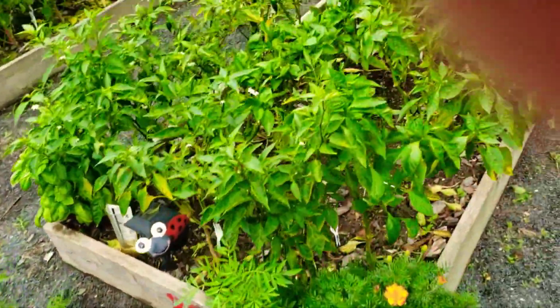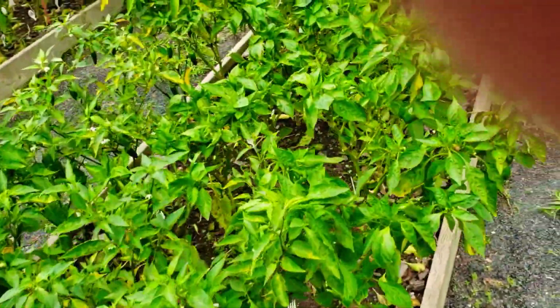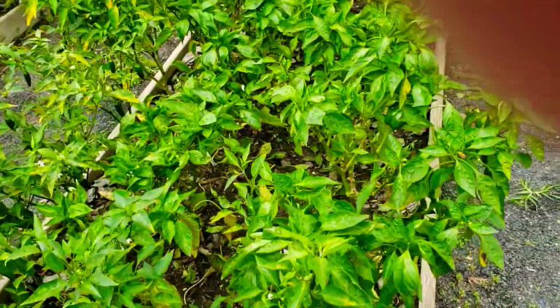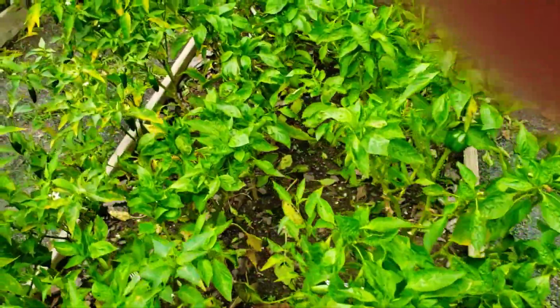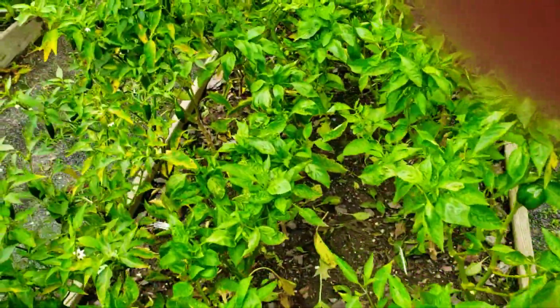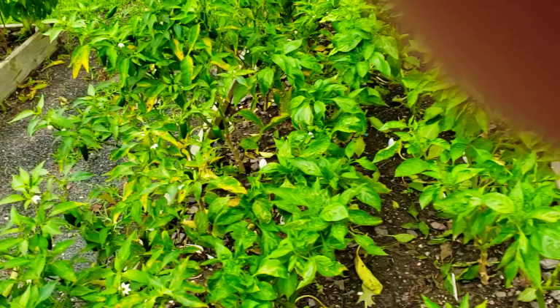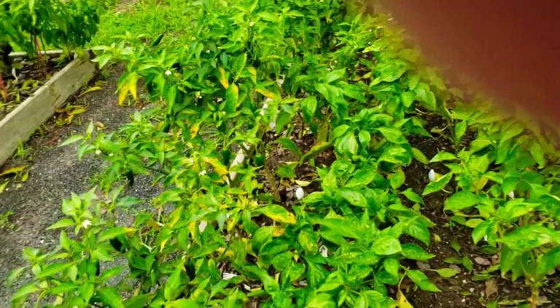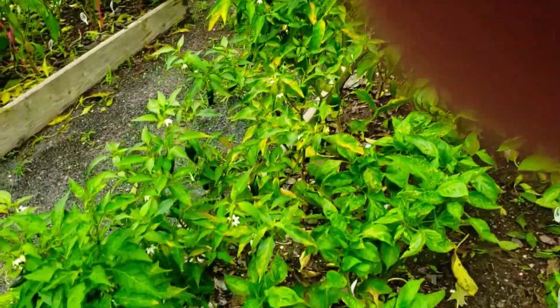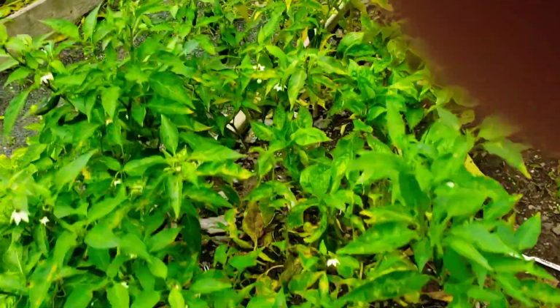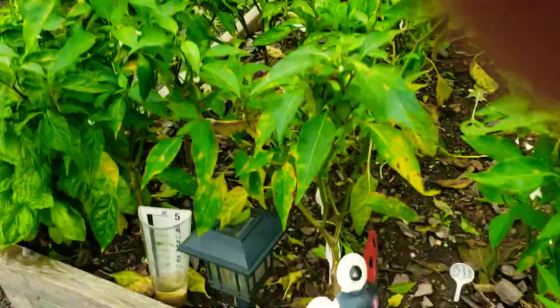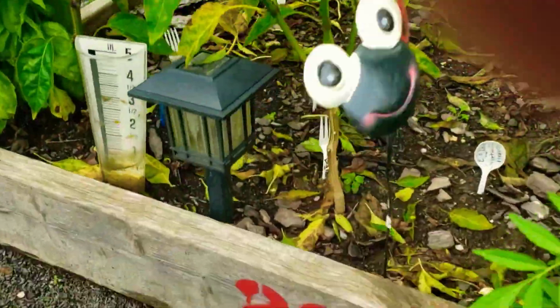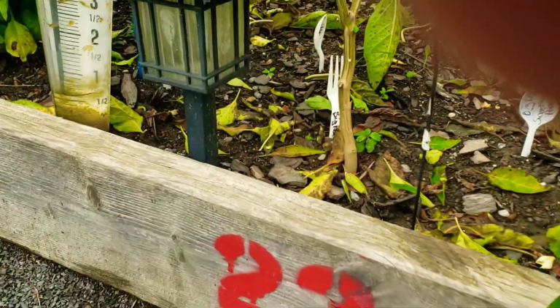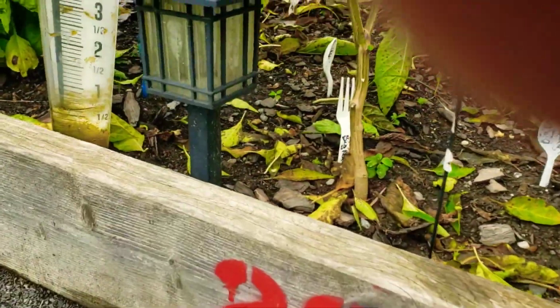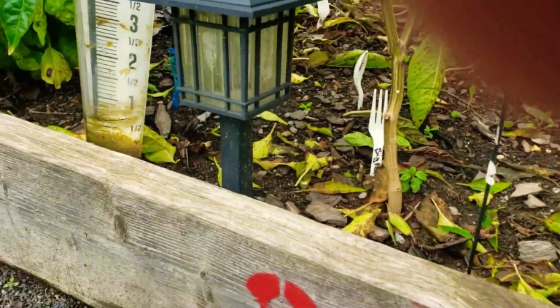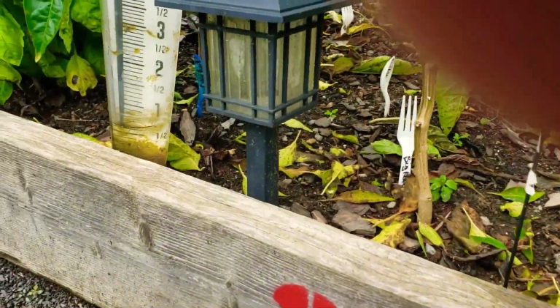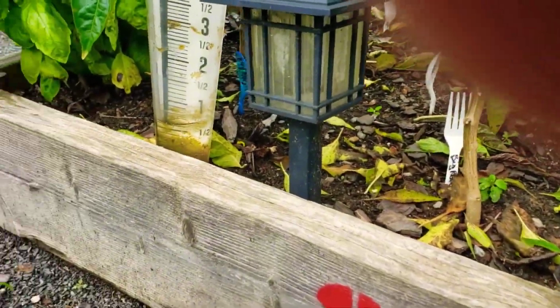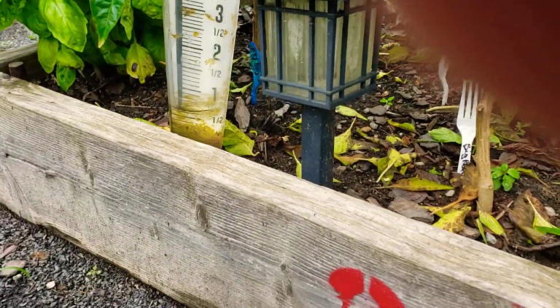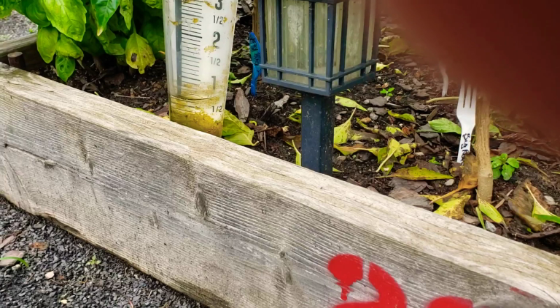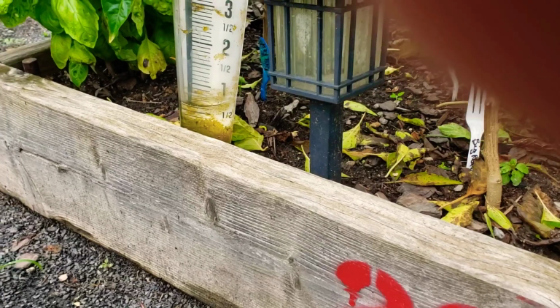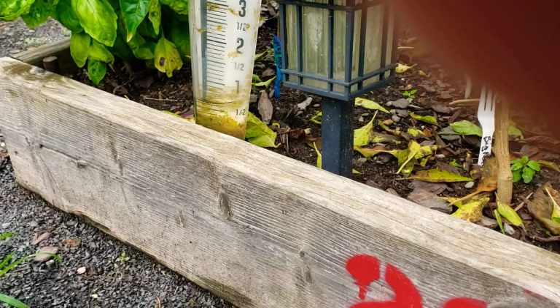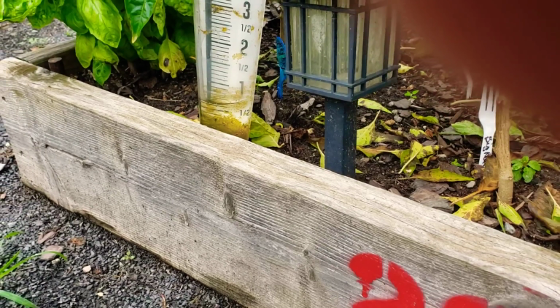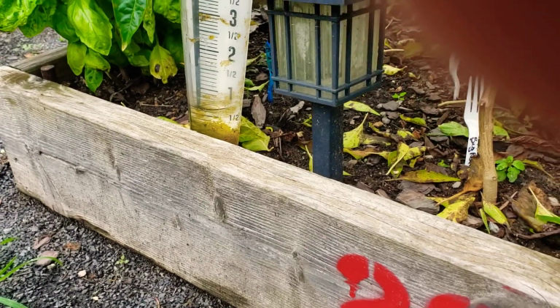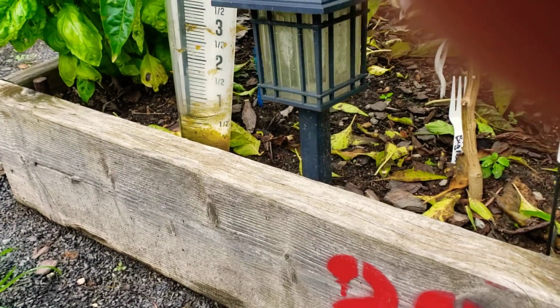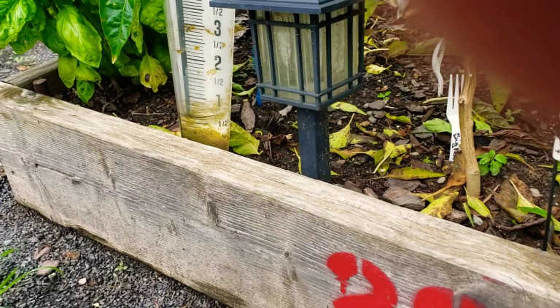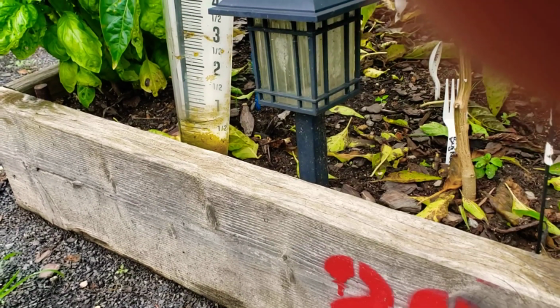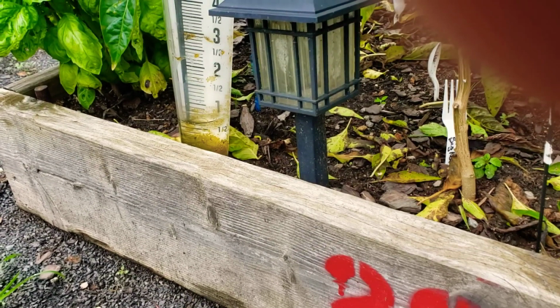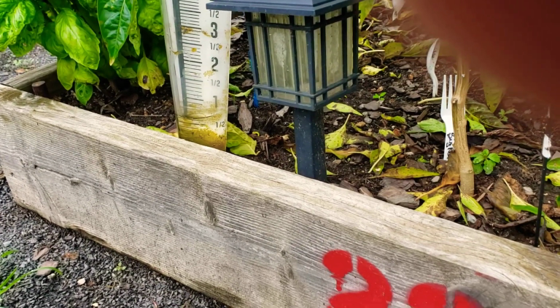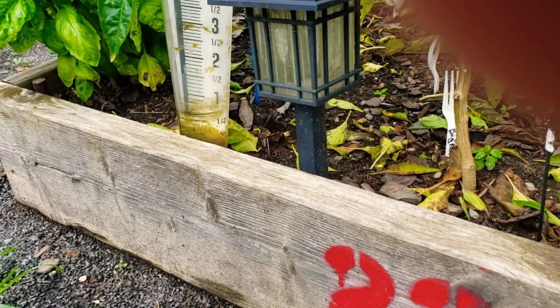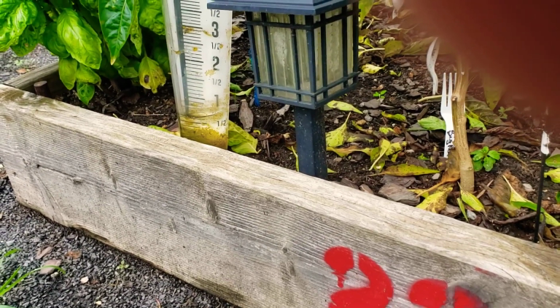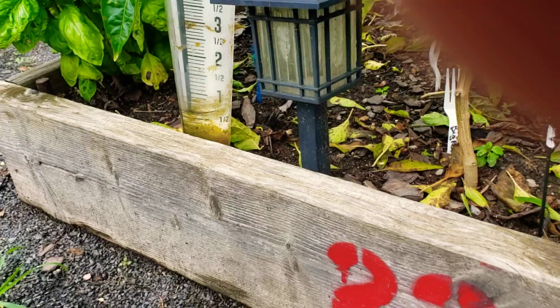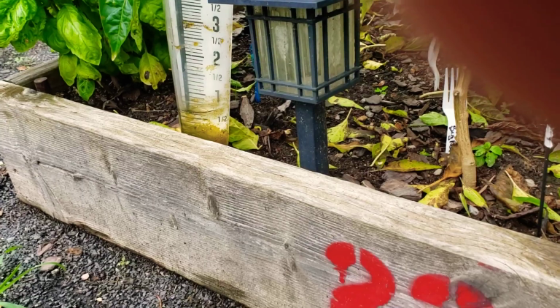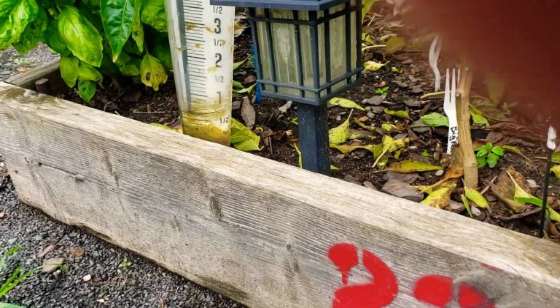Peppers are still standing — thank God. It's saying we got about an inch of water, which I don't really know how that's possible. It's been nonstop storms here. We had a big tornado last Tuesday.